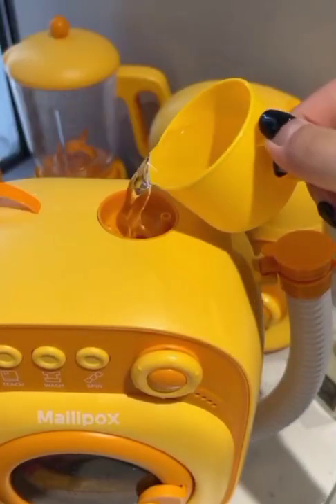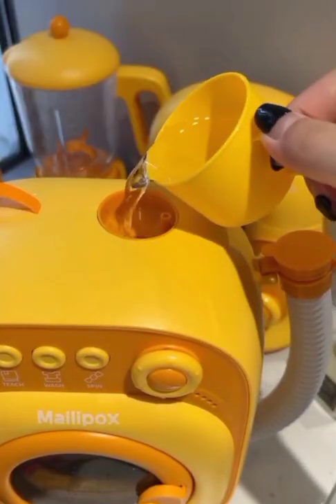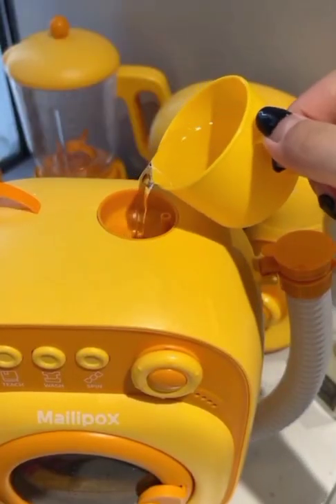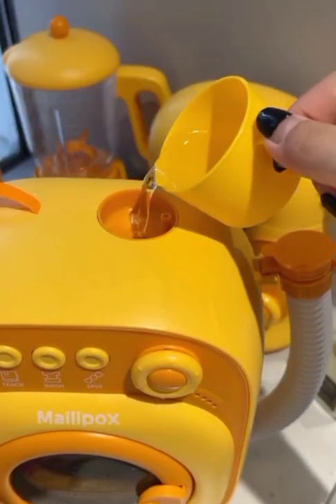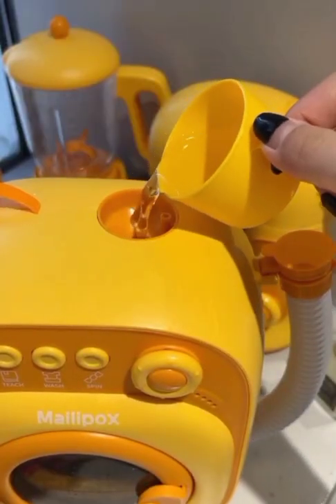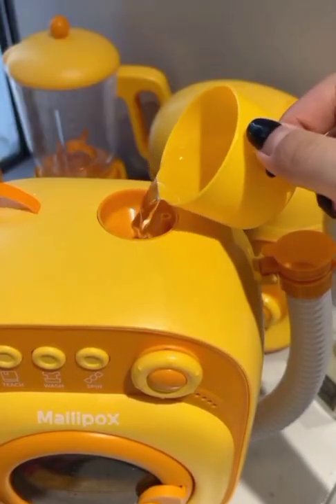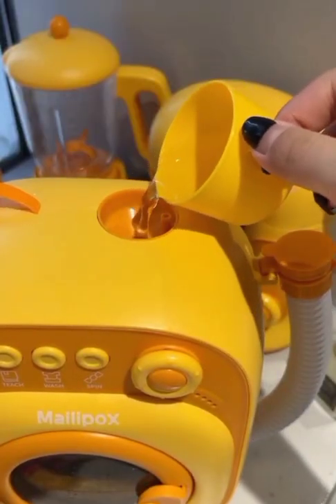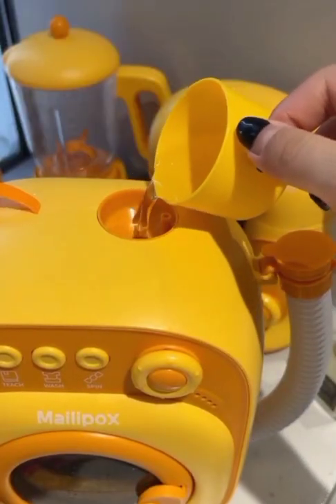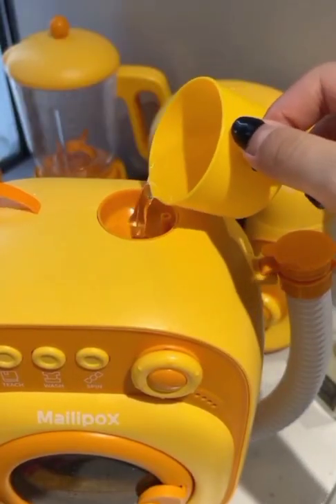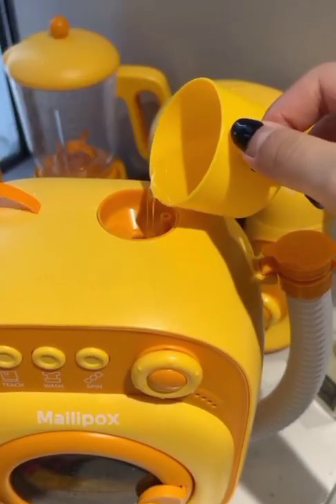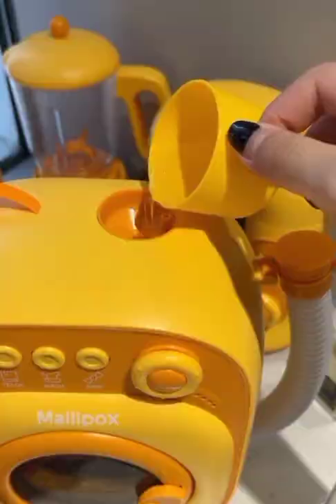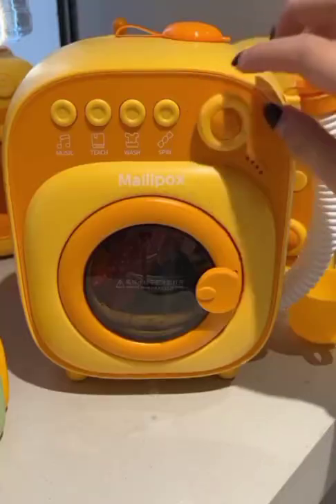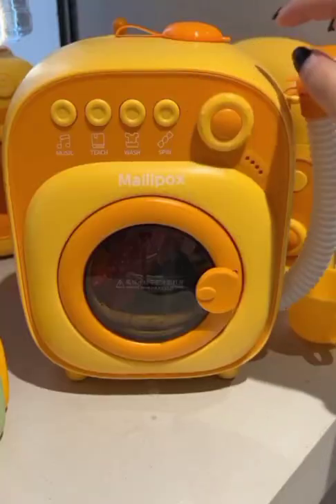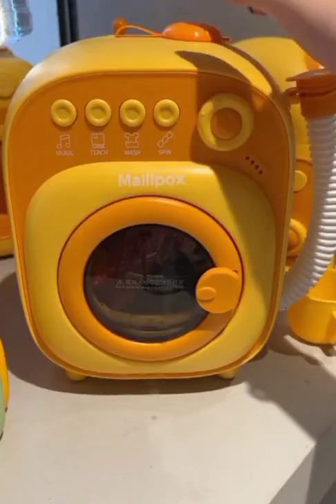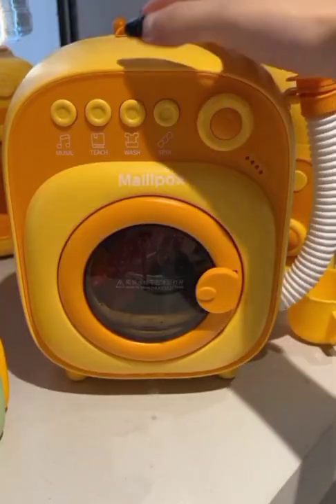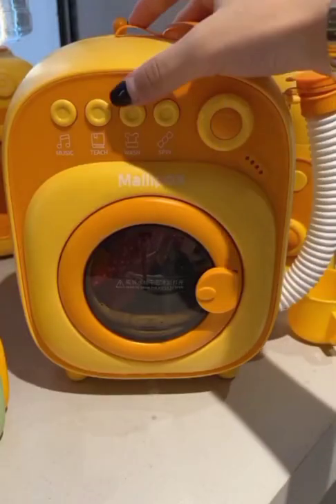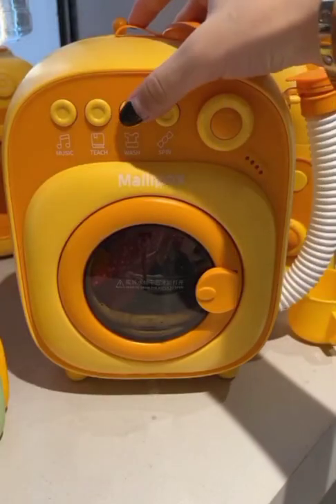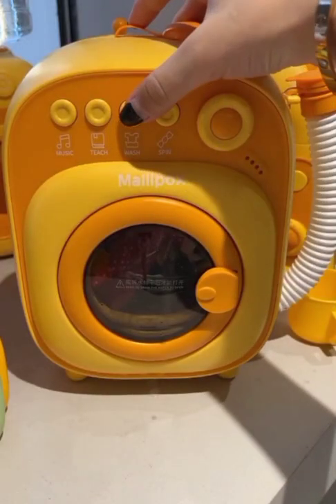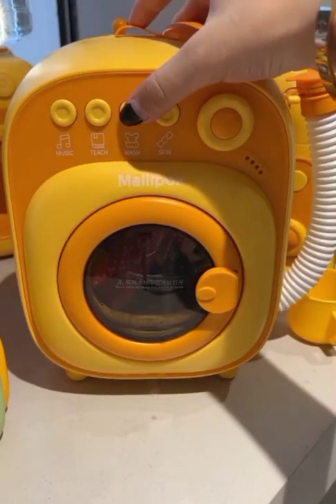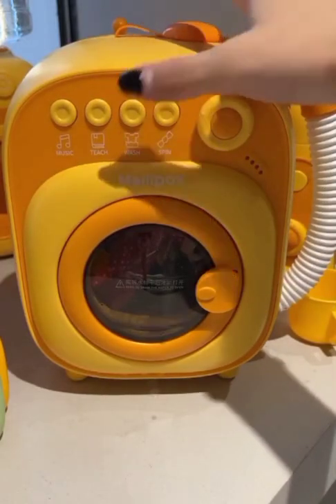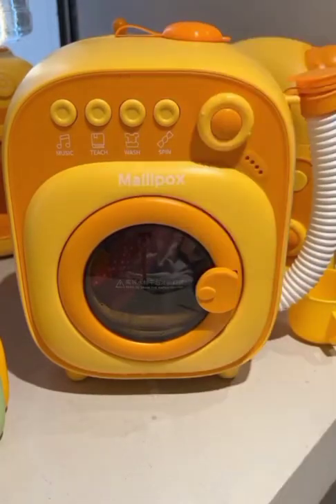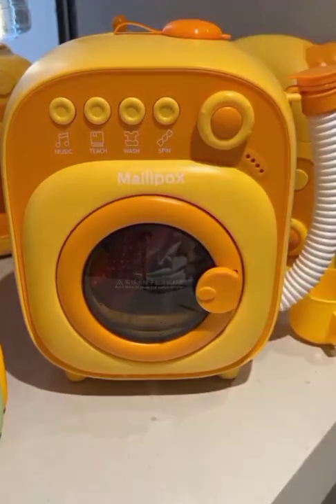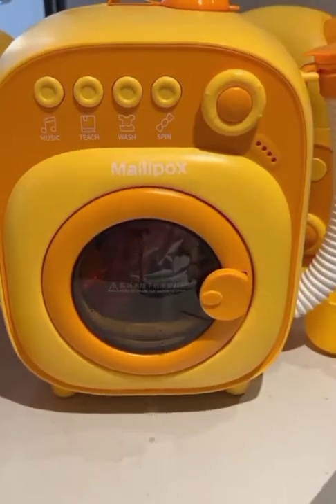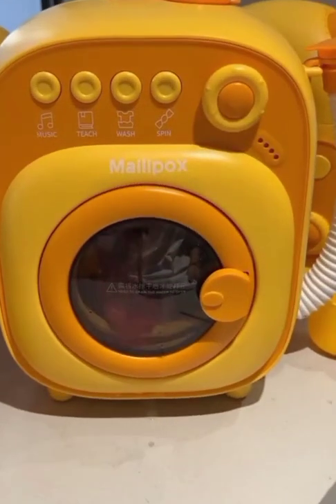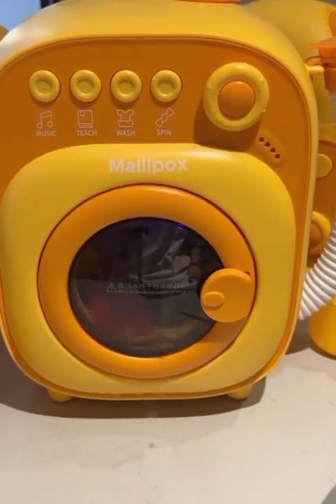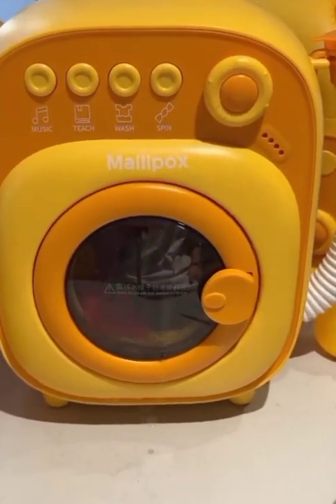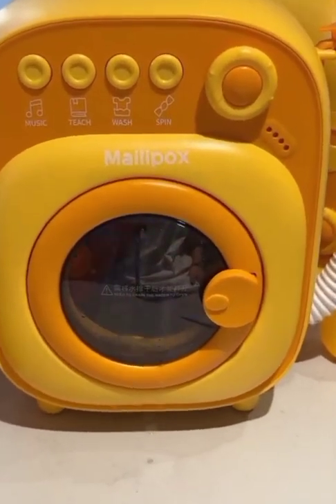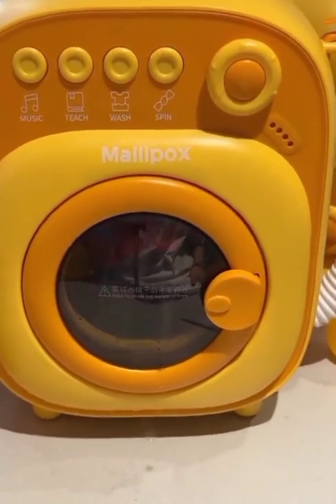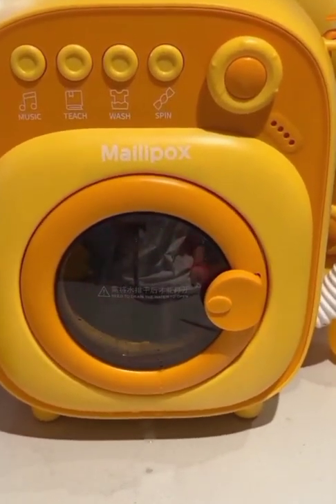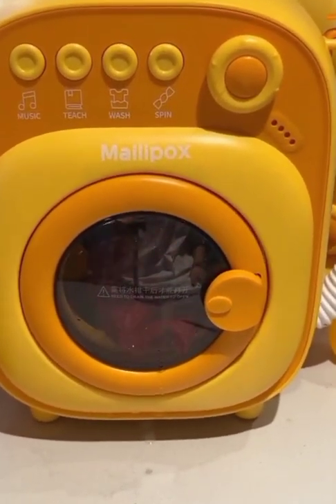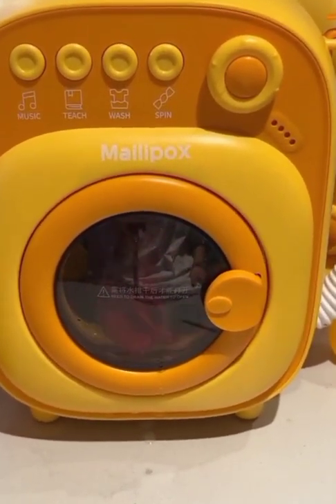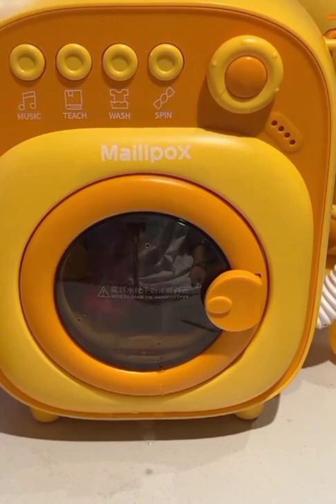This small washing machine is very amazing. You can easily use this machine and you can wash small clothes in this machine.